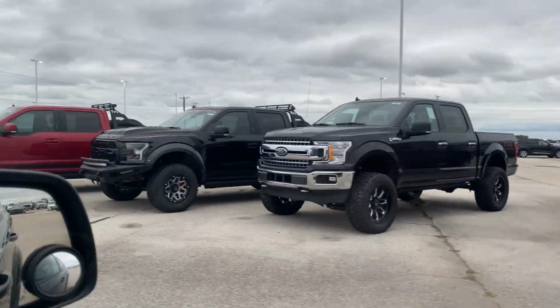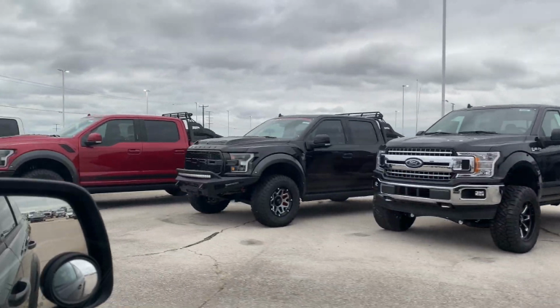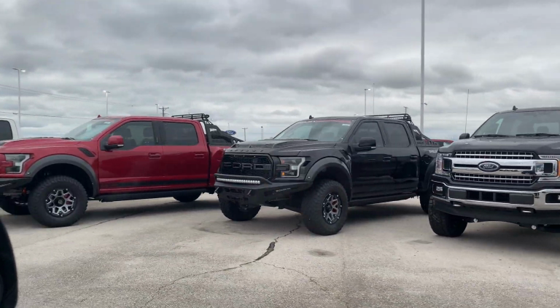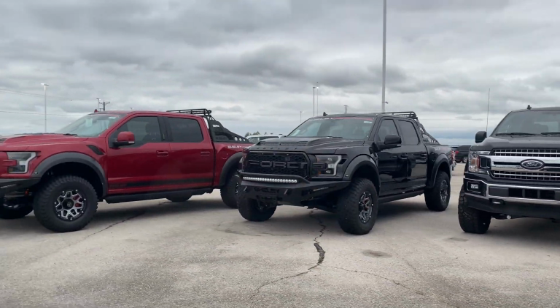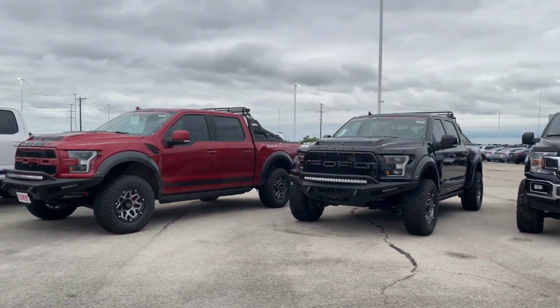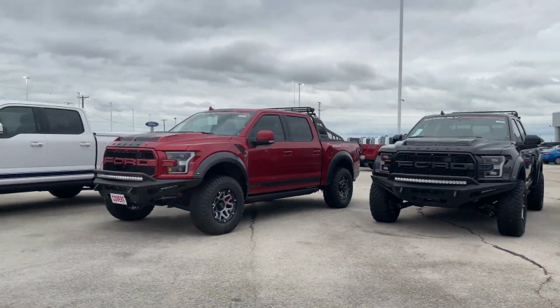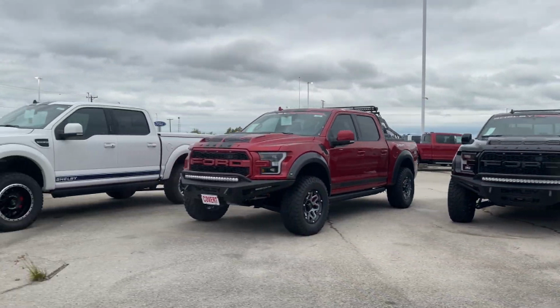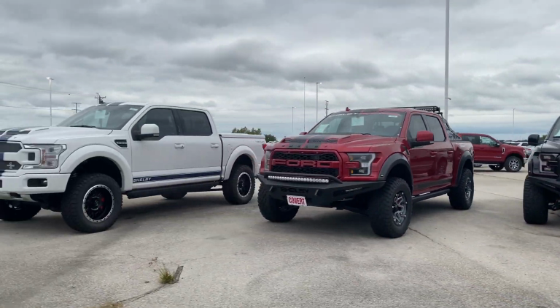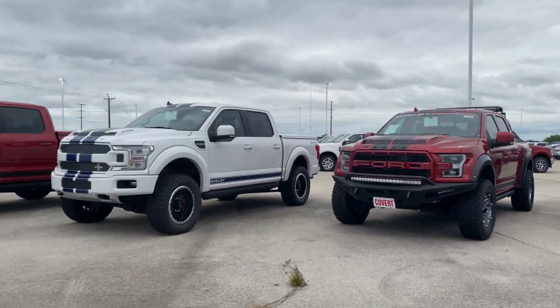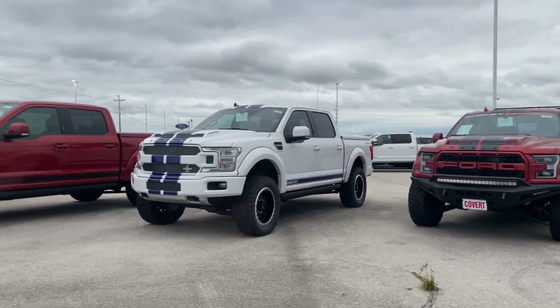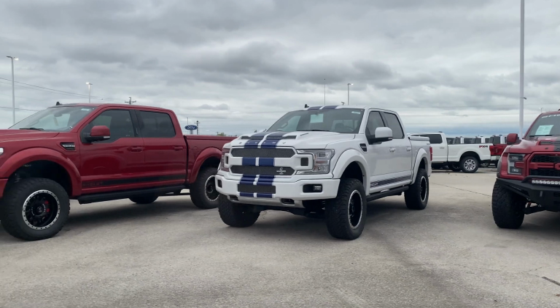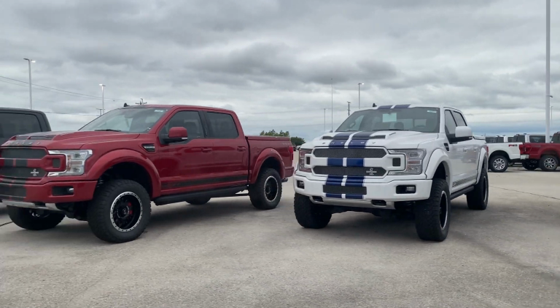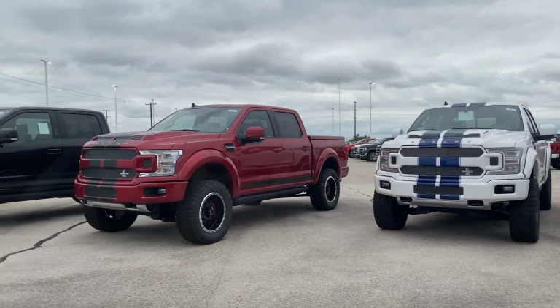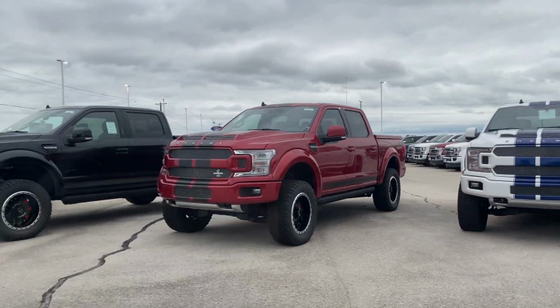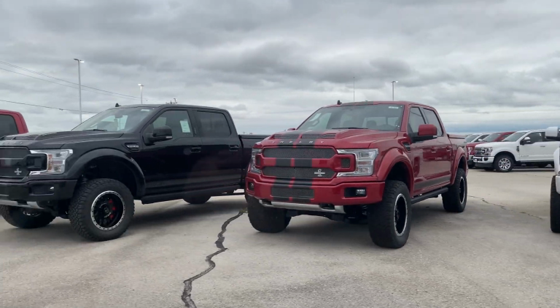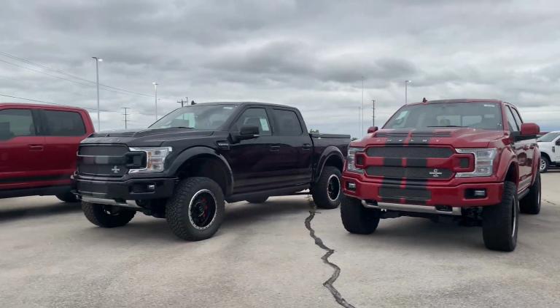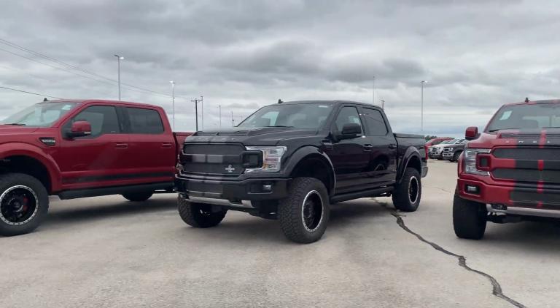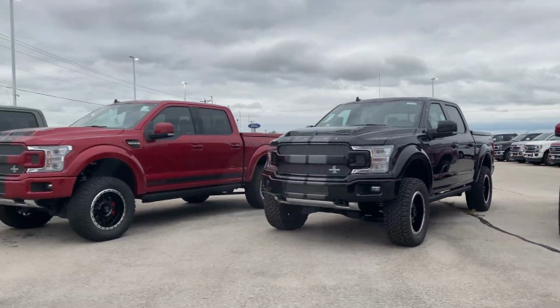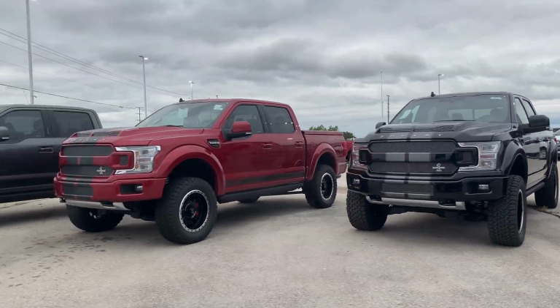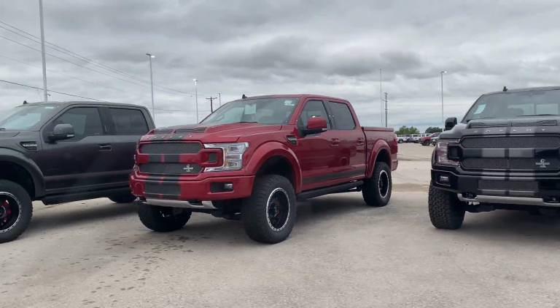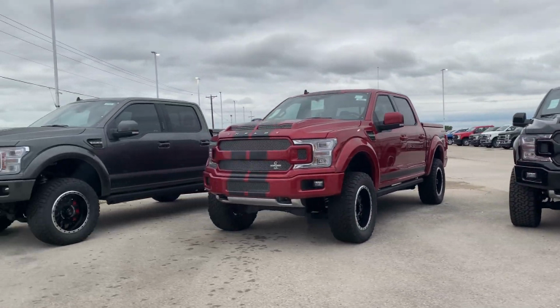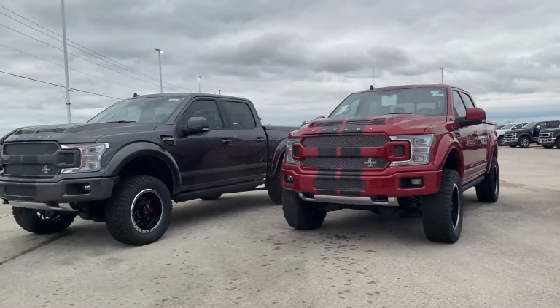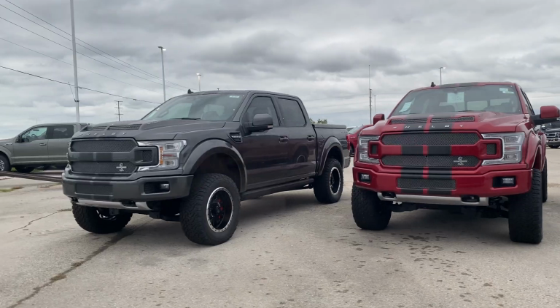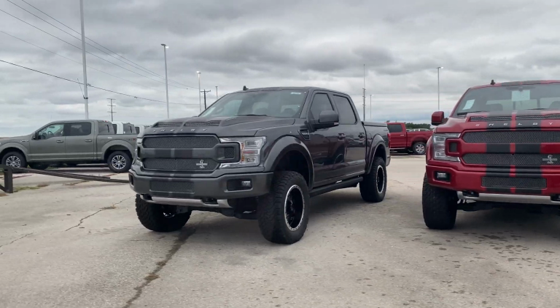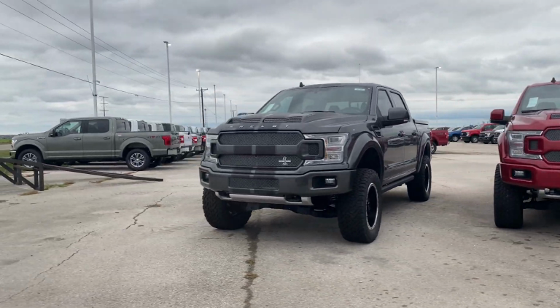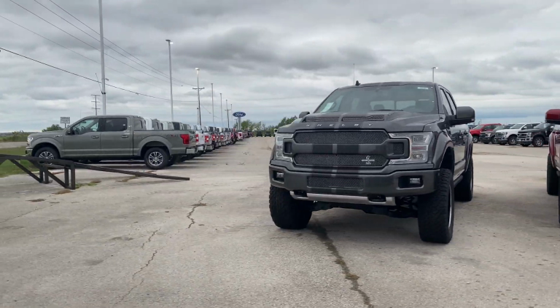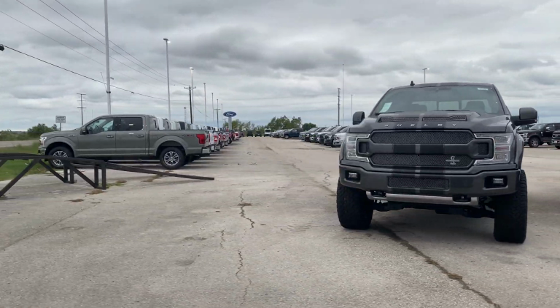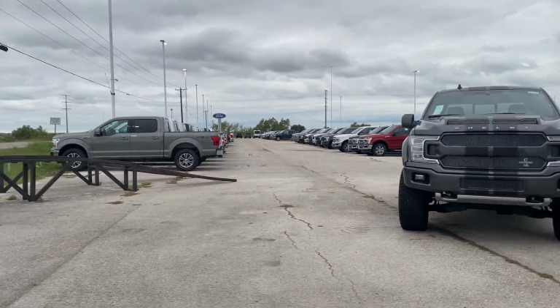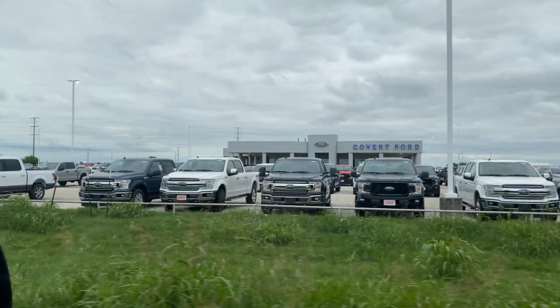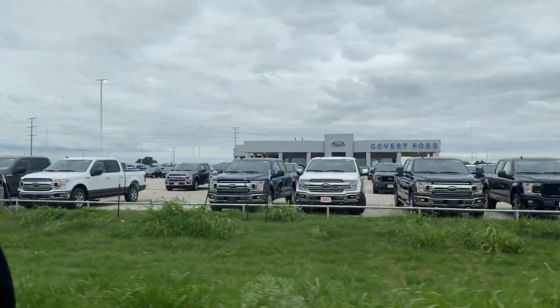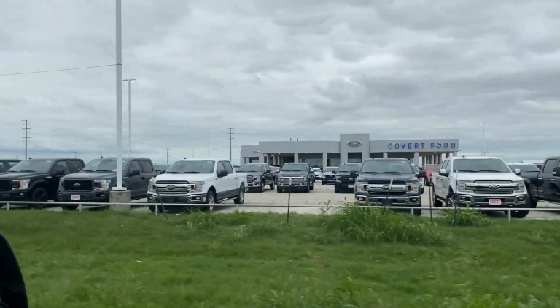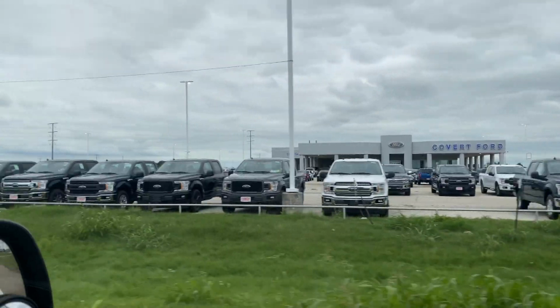They've got a lot of cool trucks here. I've never seen so many of these Shelby trucks — they're just selling out. Bye-bye dealership, let's get back home and get these parts put on.